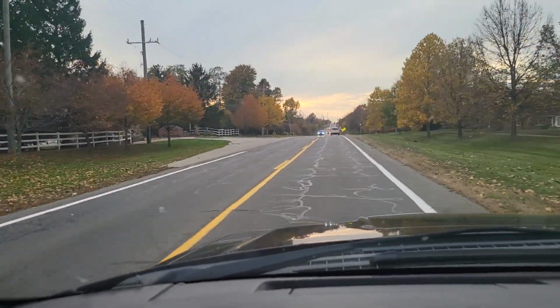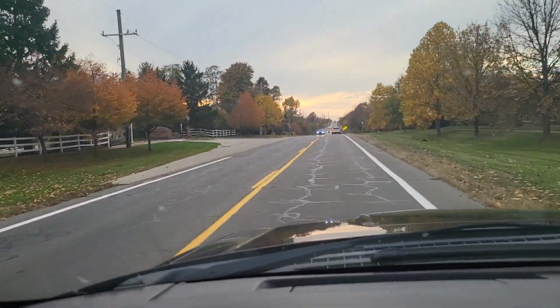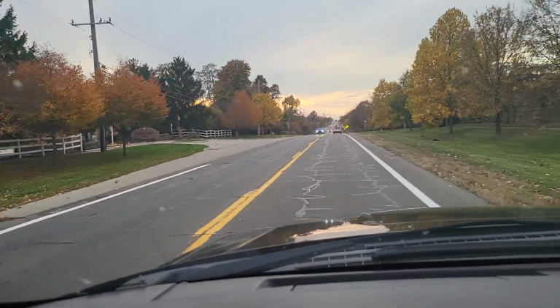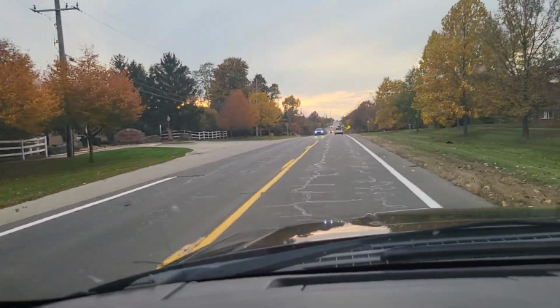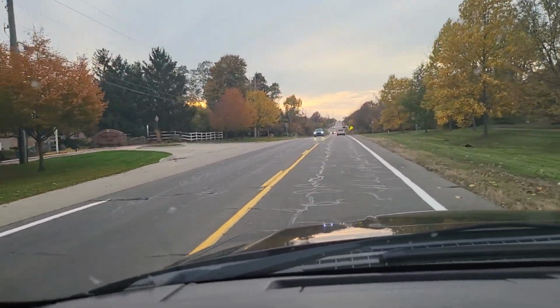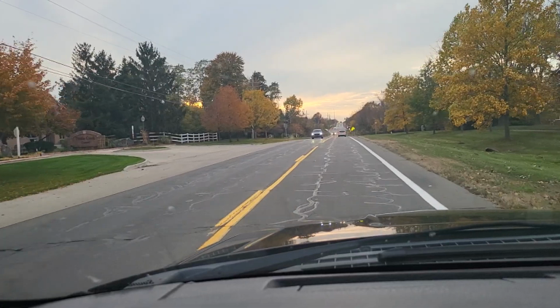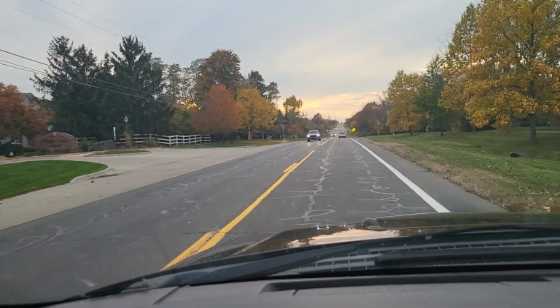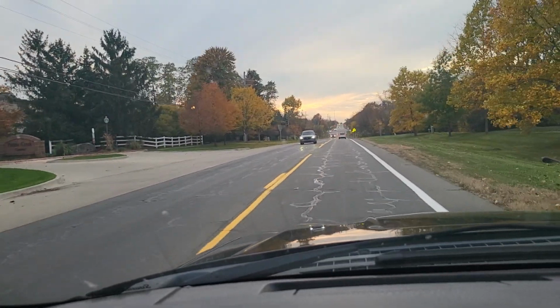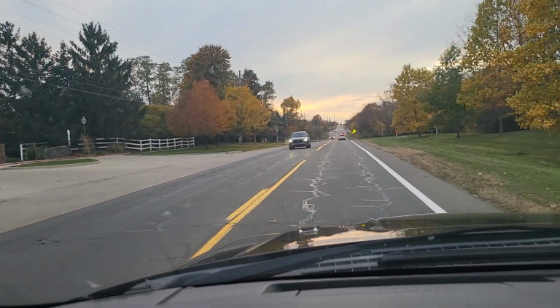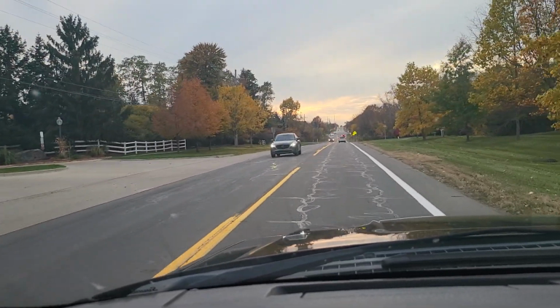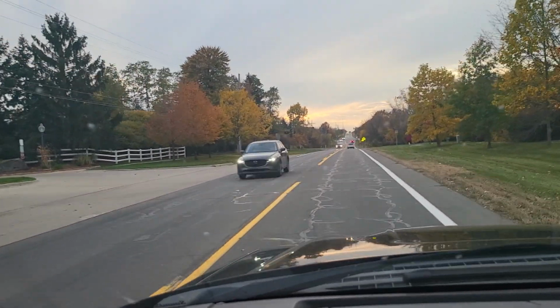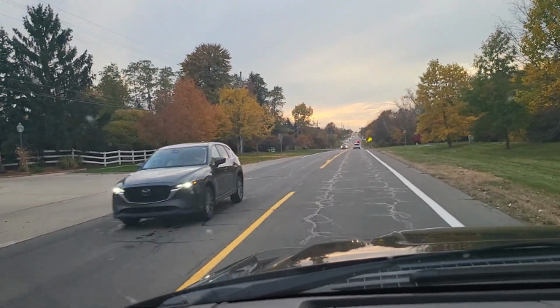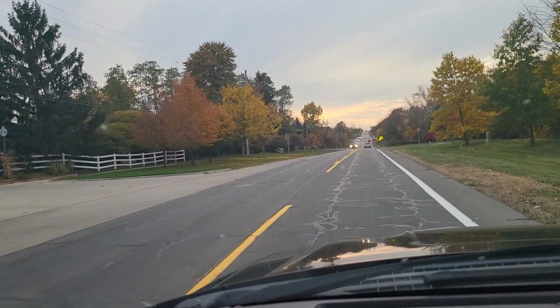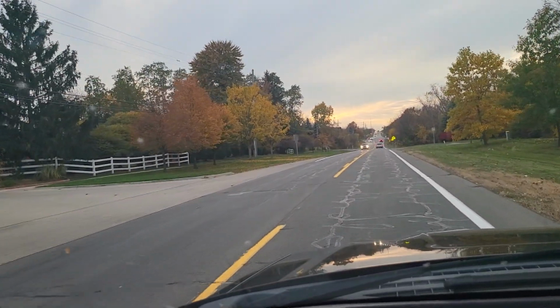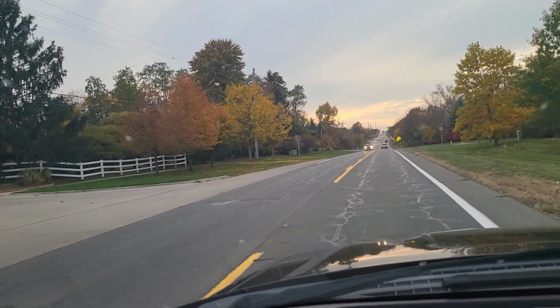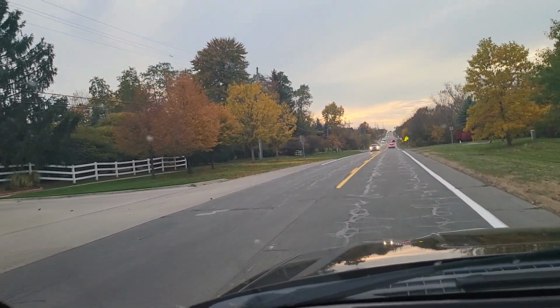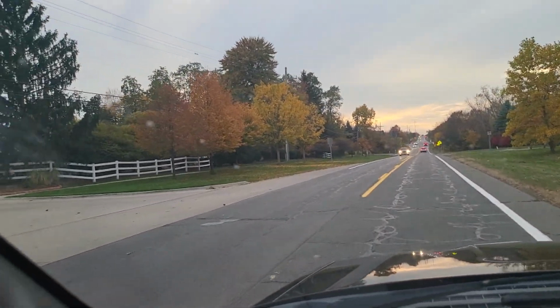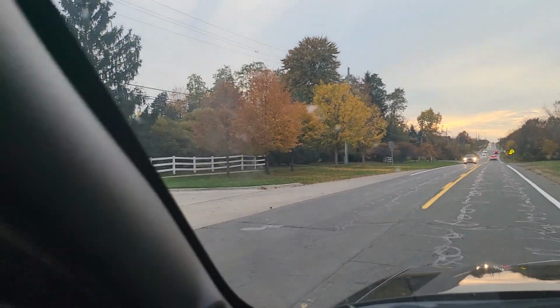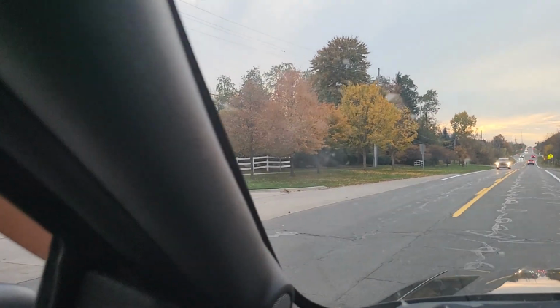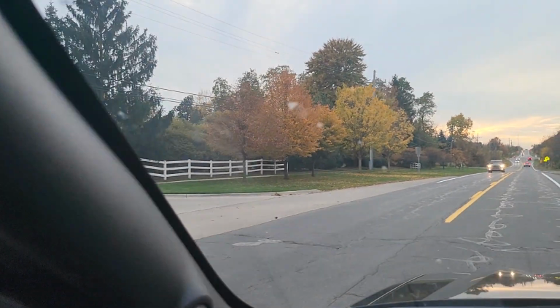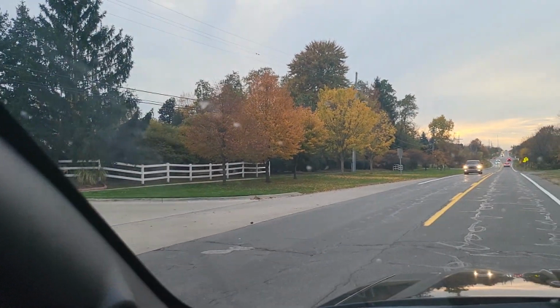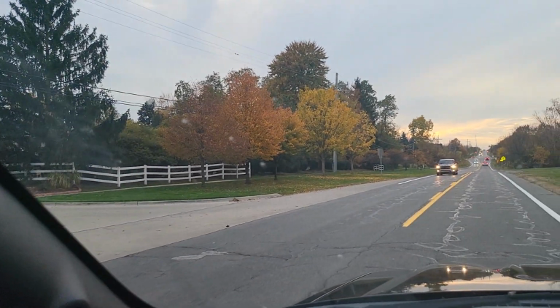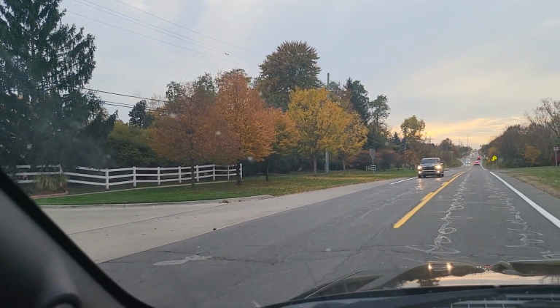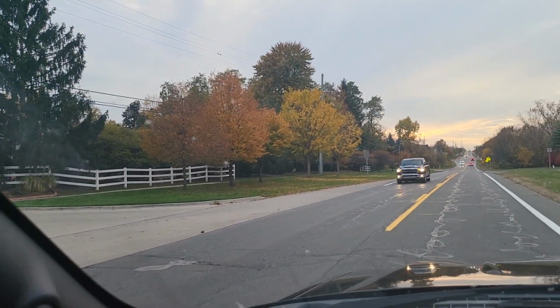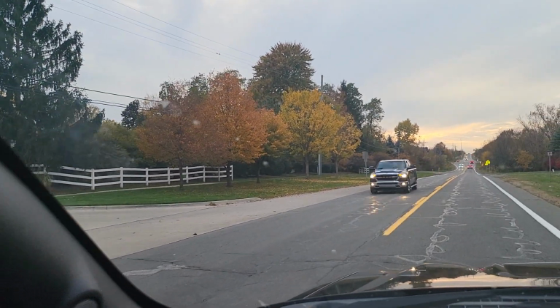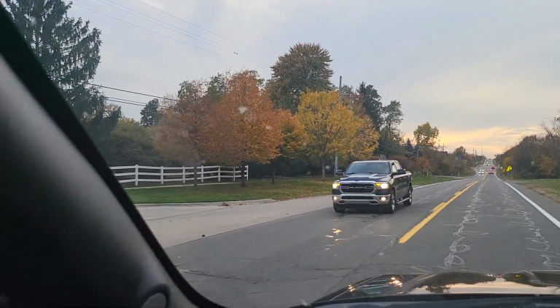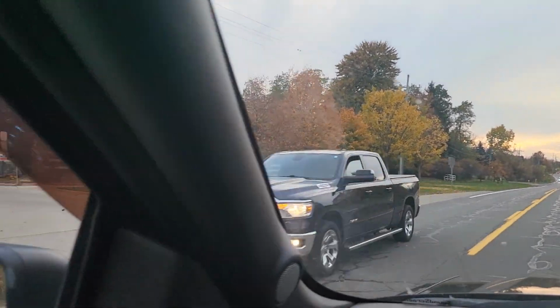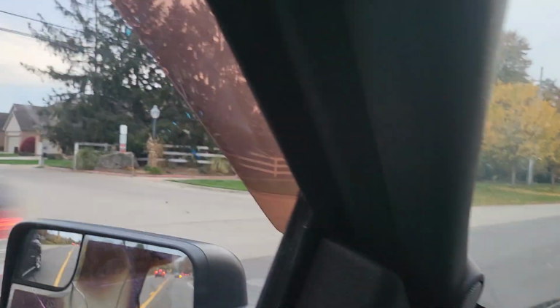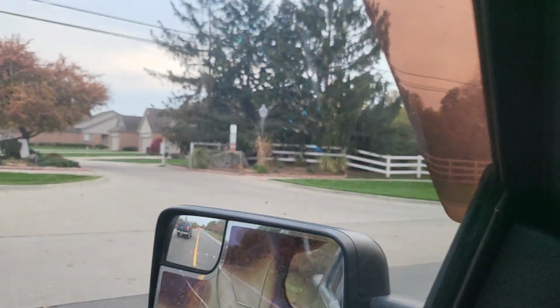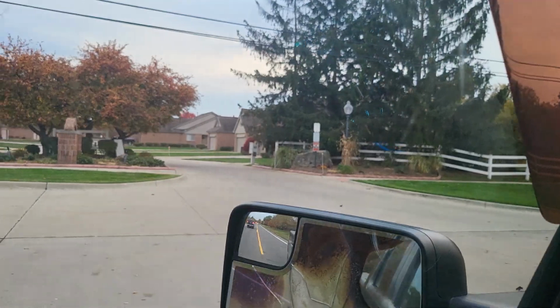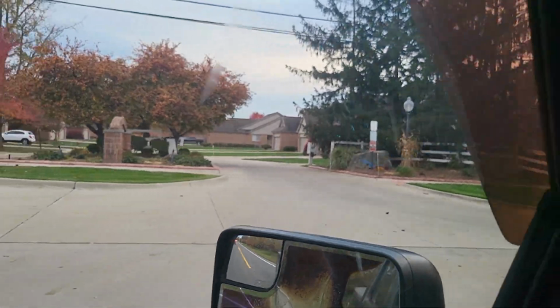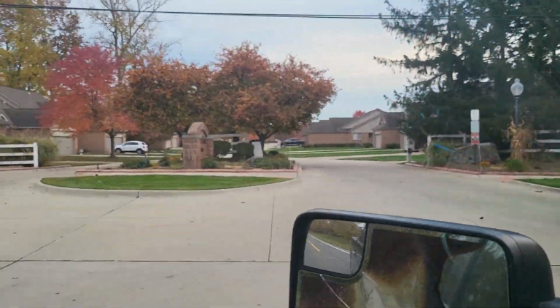Hello, Greg Keim, broker and owner of Keim Realty, and today we're in Southeast Canton and we're pulling into a condo community called Pebble Creek.